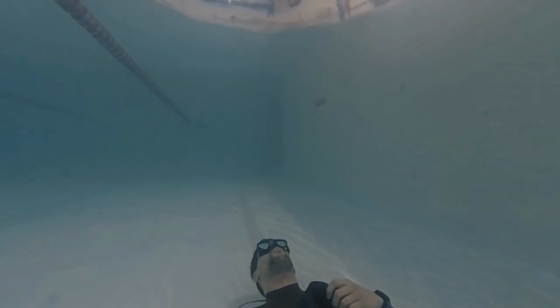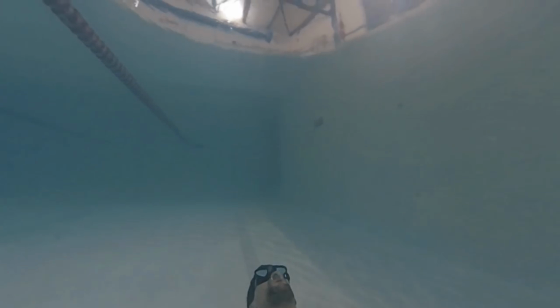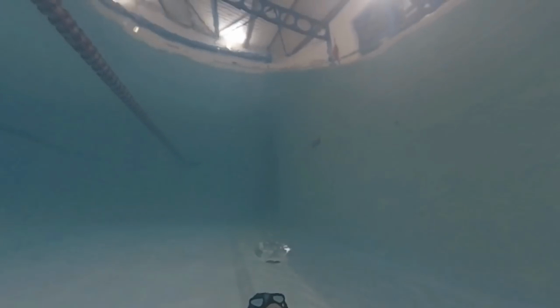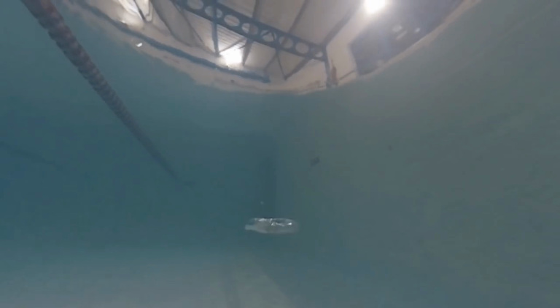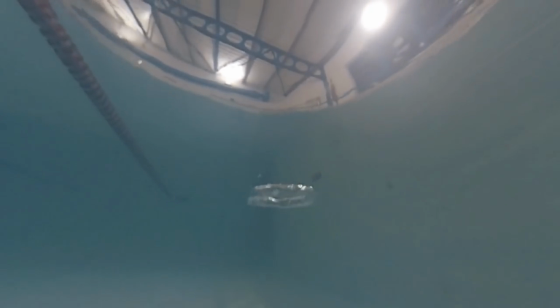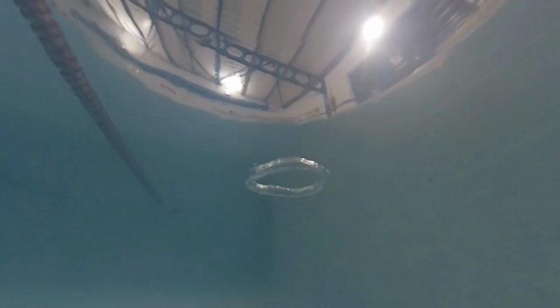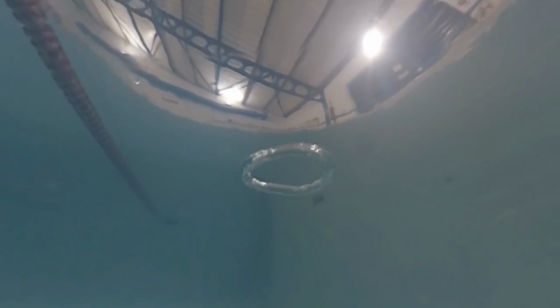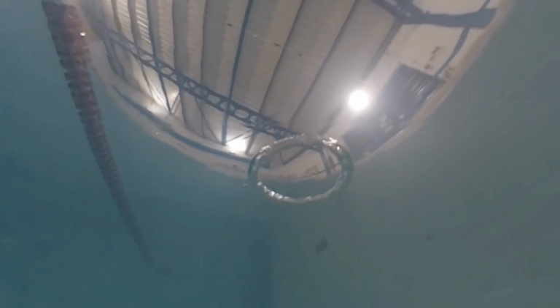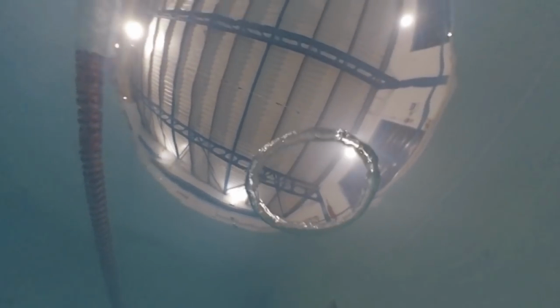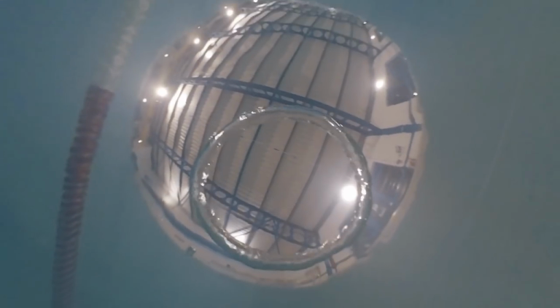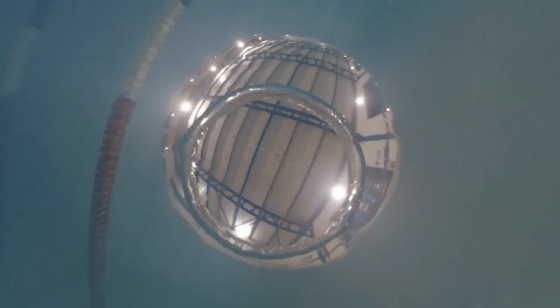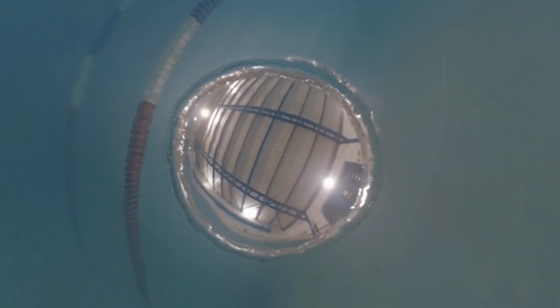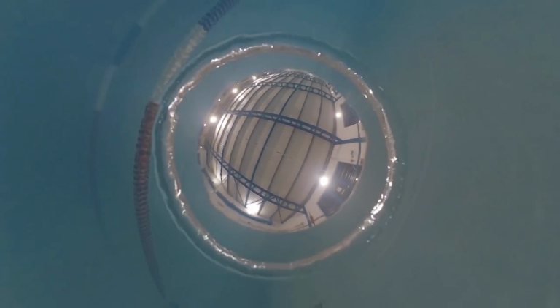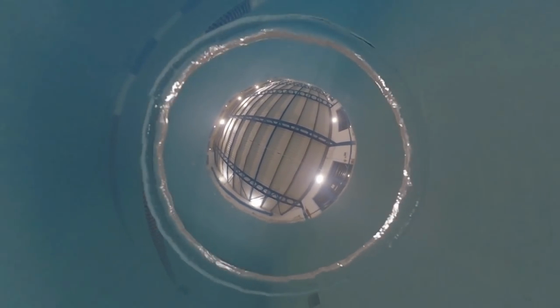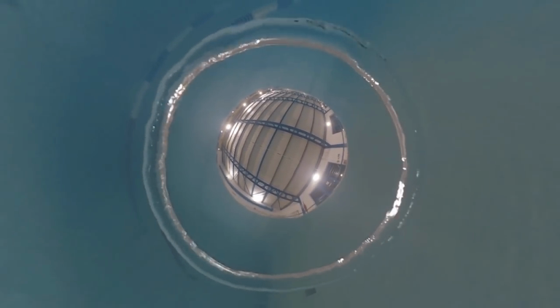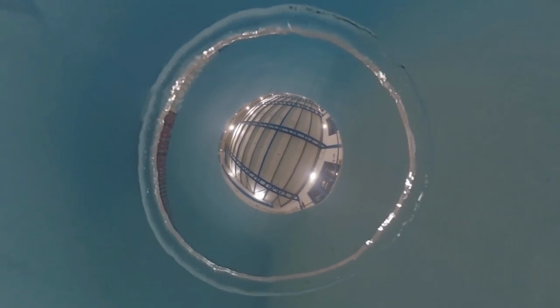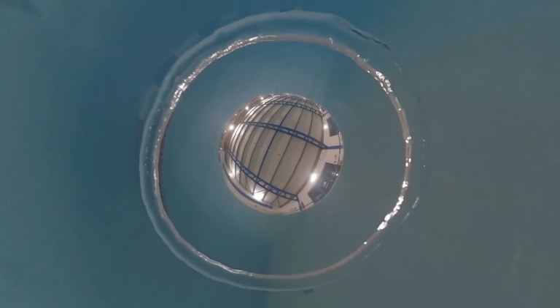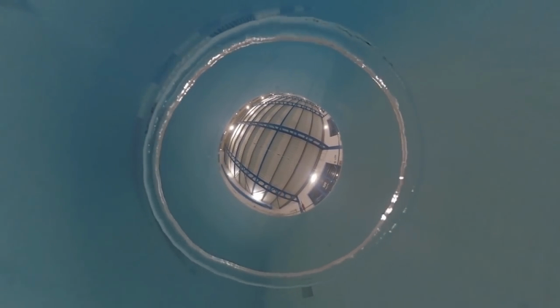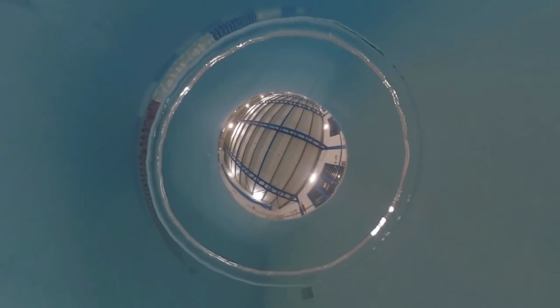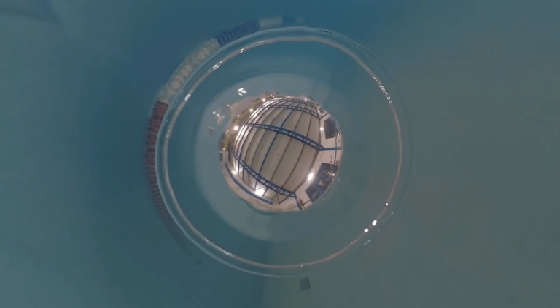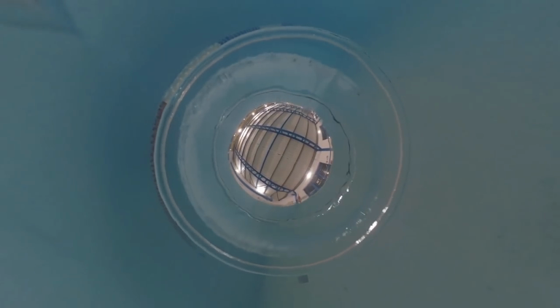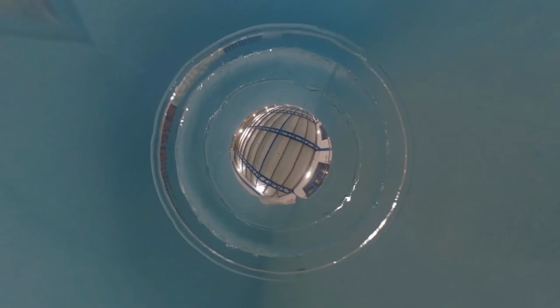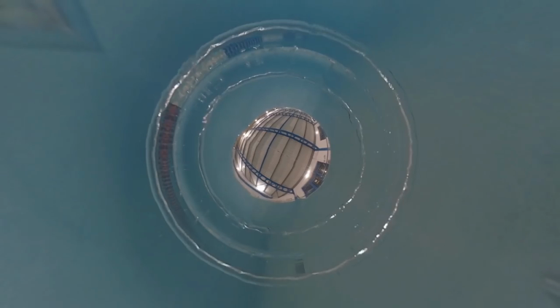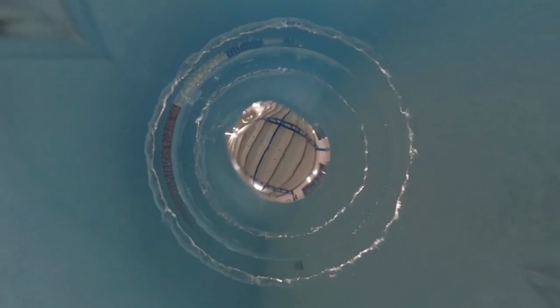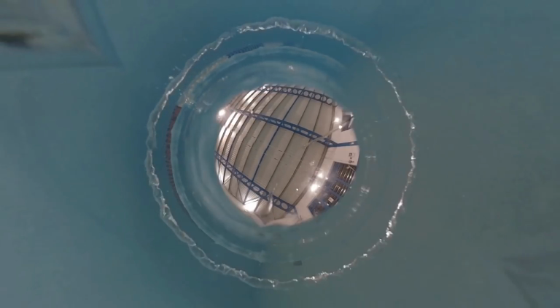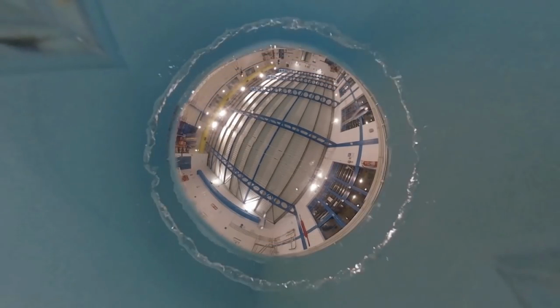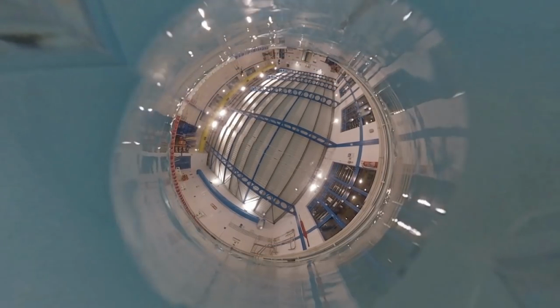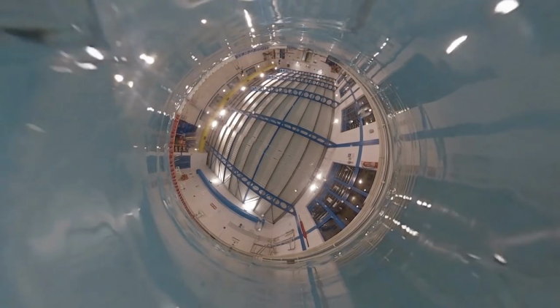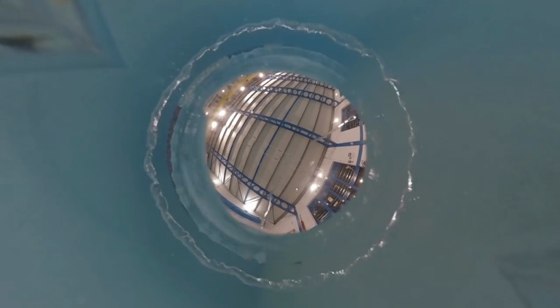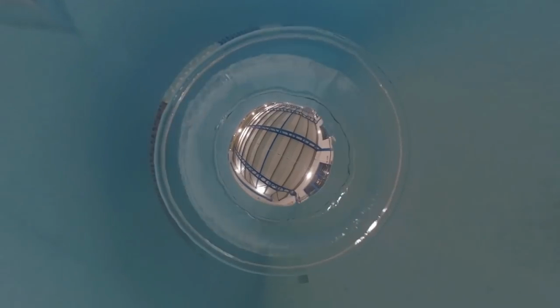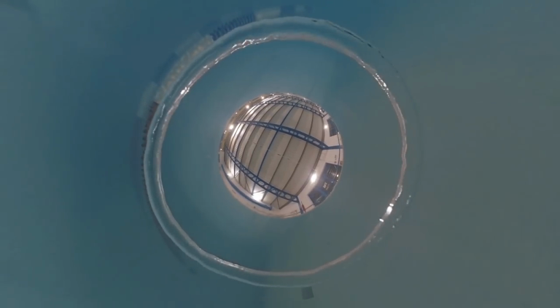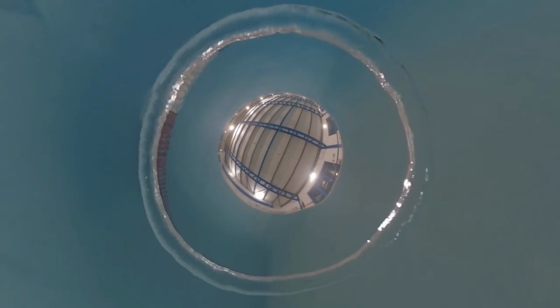Okay, so bubble video. So you blow a bubble, it goes up, you follow it and... Hey! That's messed up. How did that perspective happen? Let's rewind.